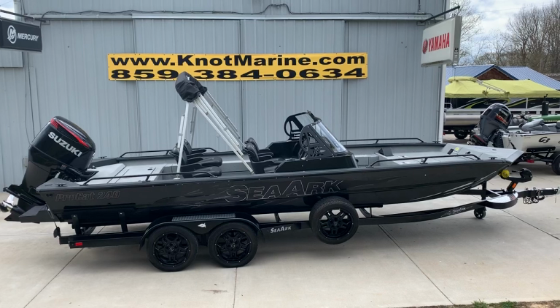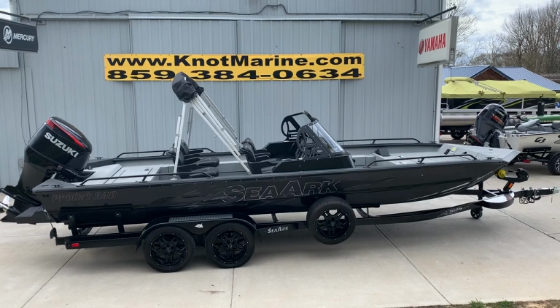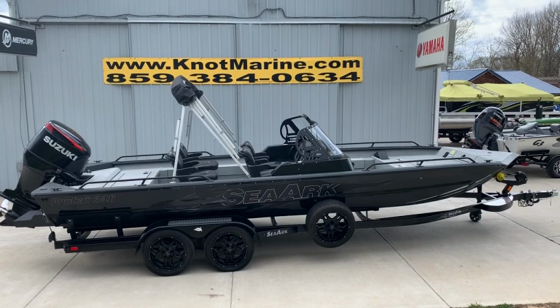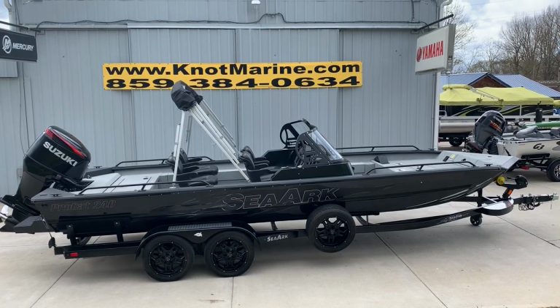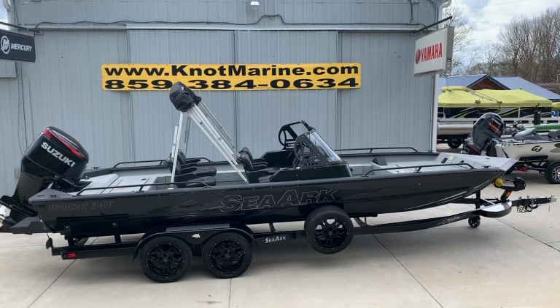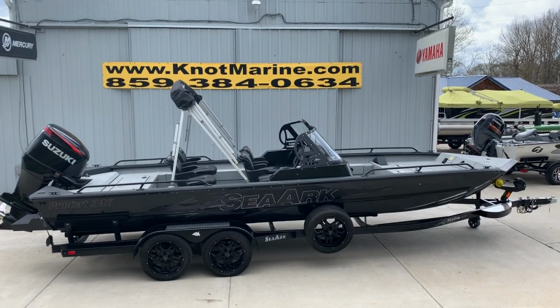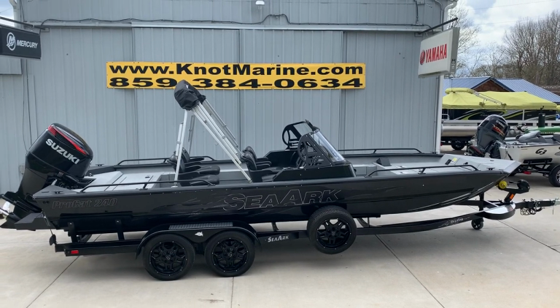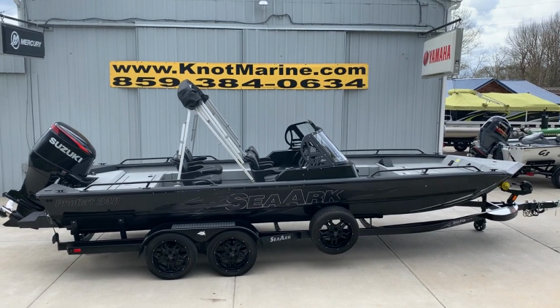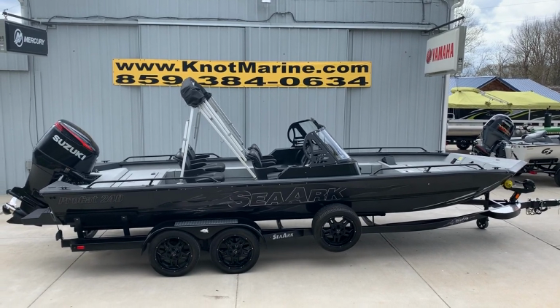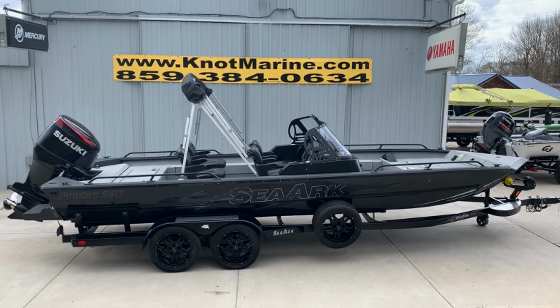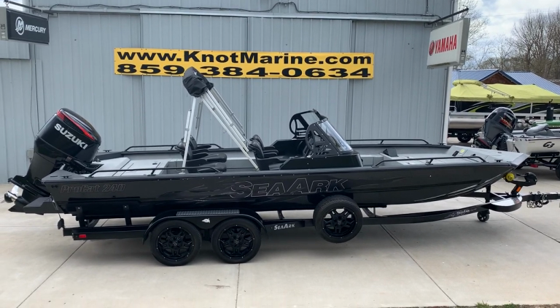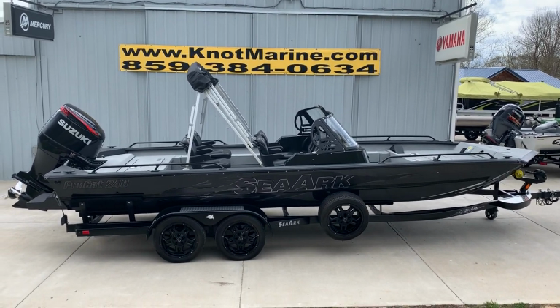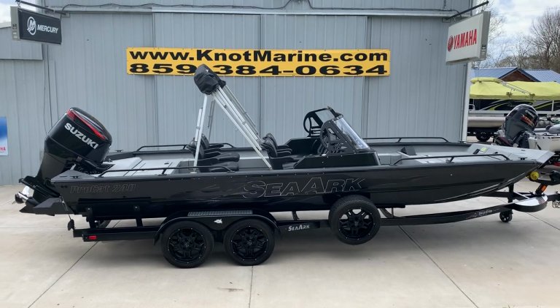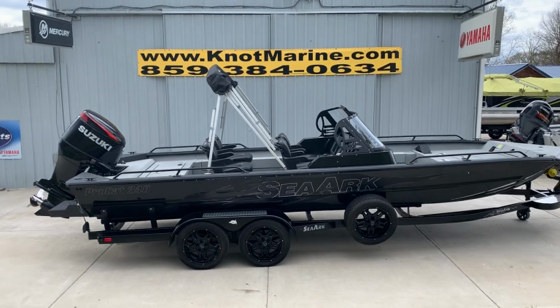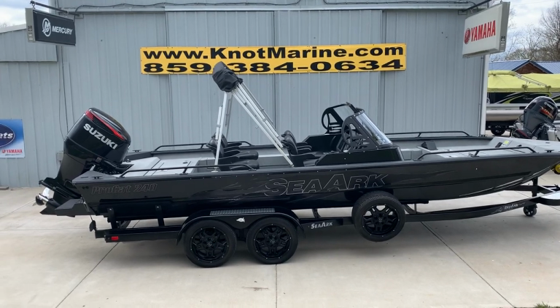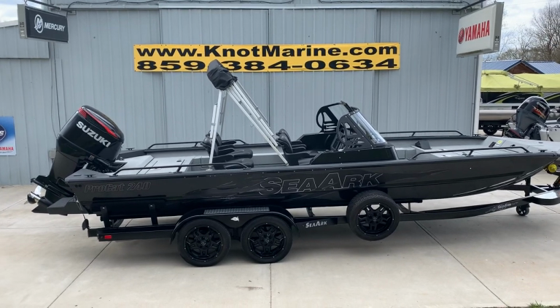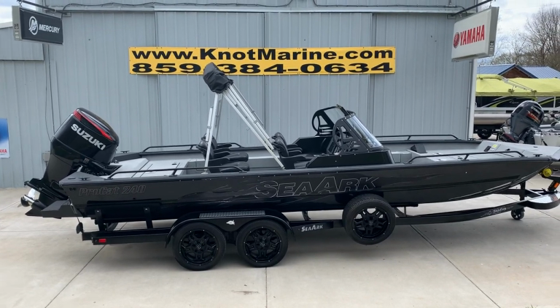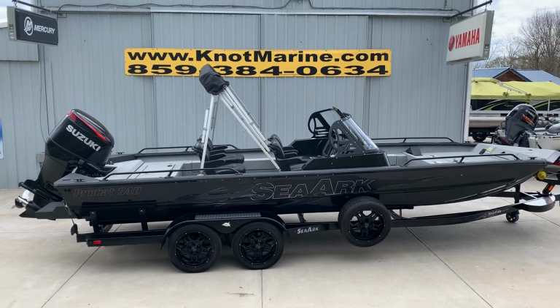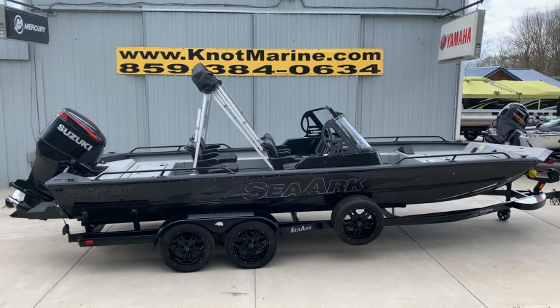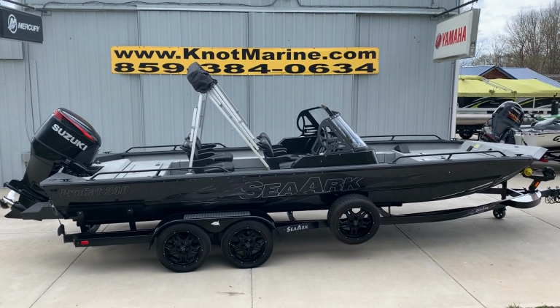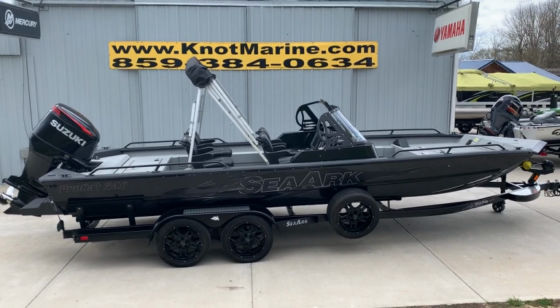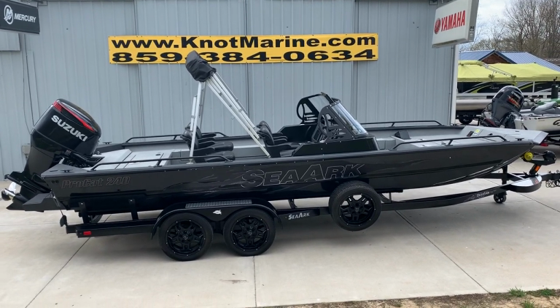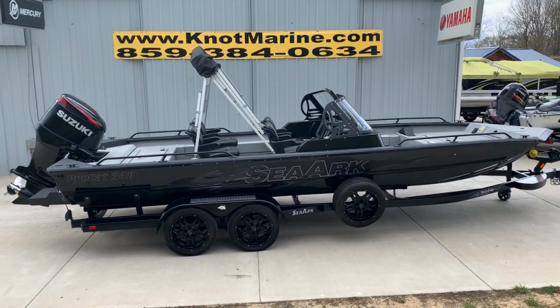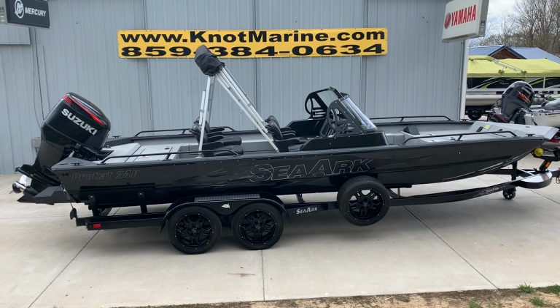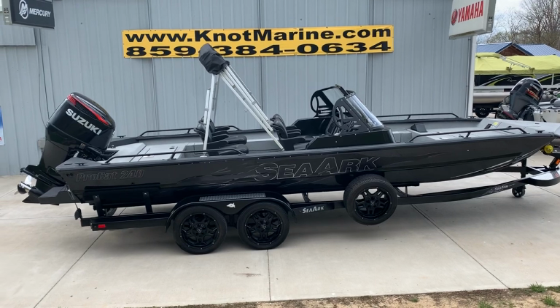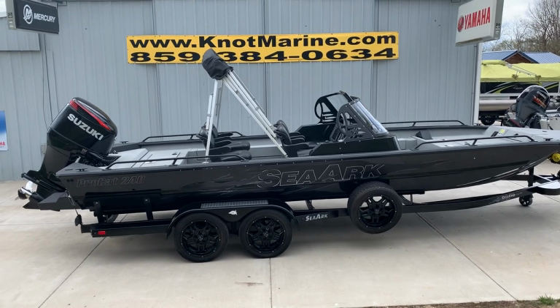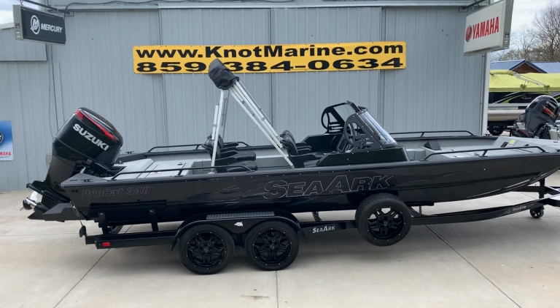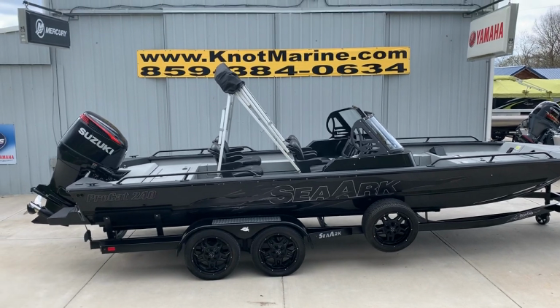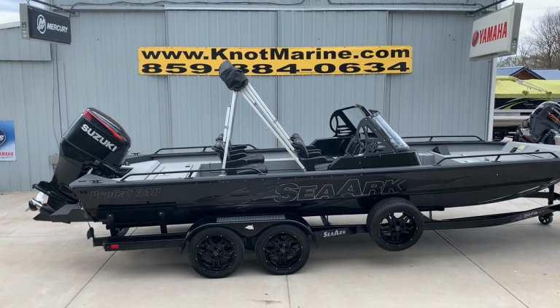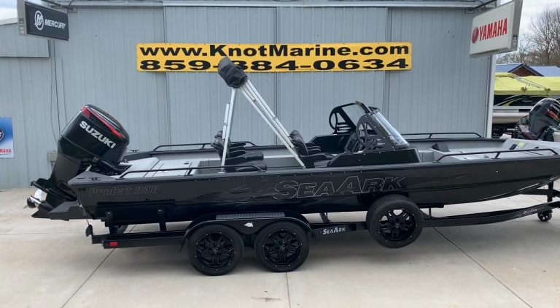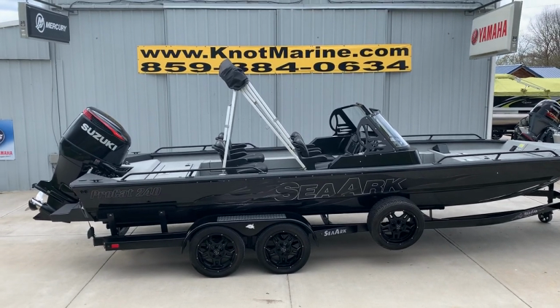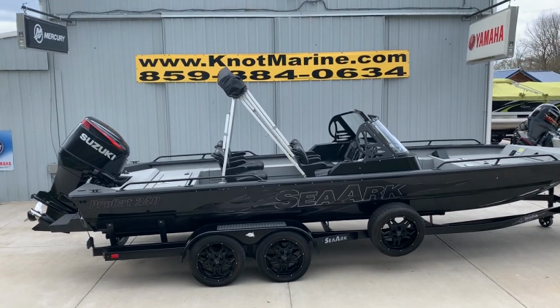Folks, Robbie here at Knott Marine bringing you another beautiful C-Arc boat. This is a blacked-out Amped 240 ProCat with the blacked-out trailer. As you can see, it's got the 250 Suzuki SS motor on it.